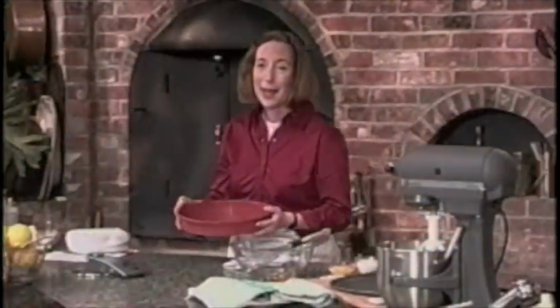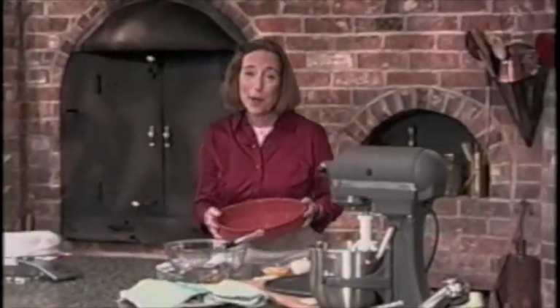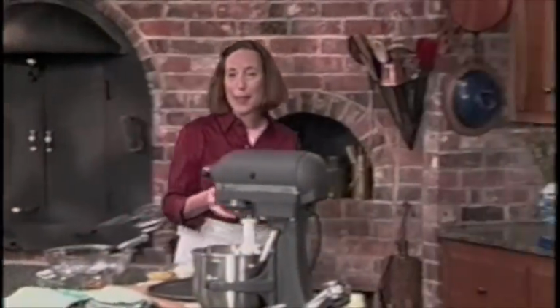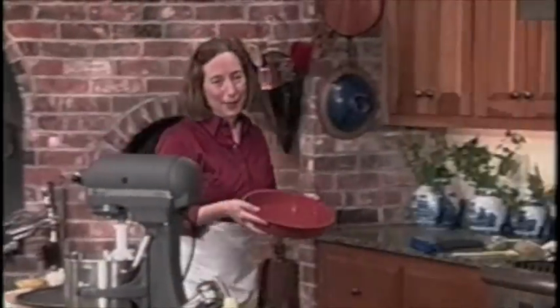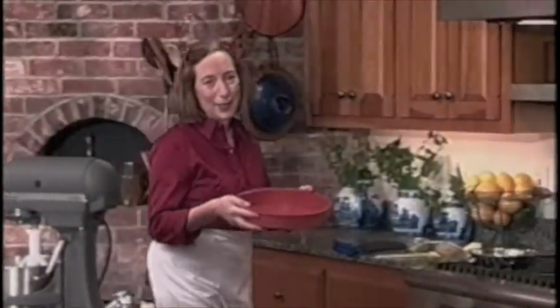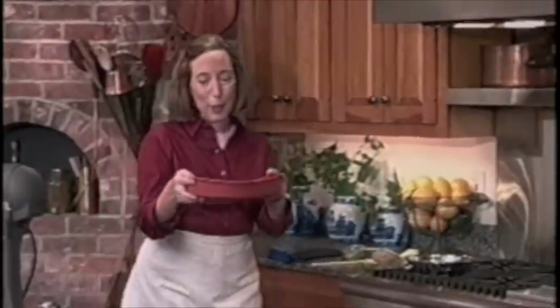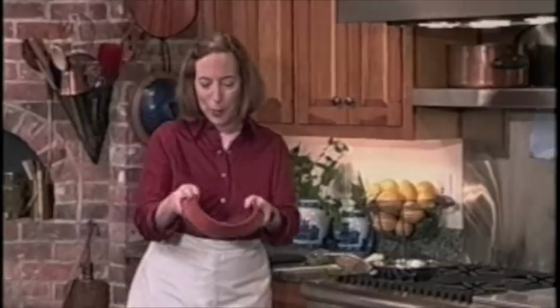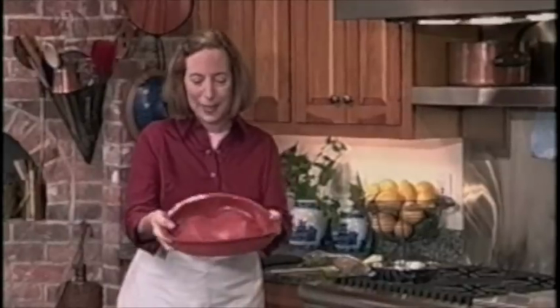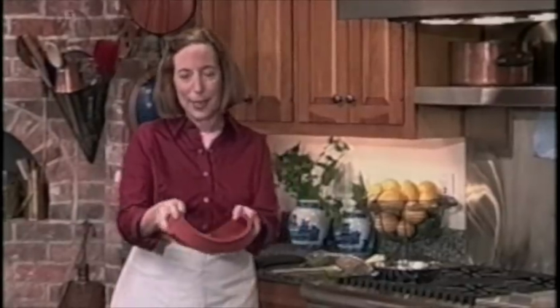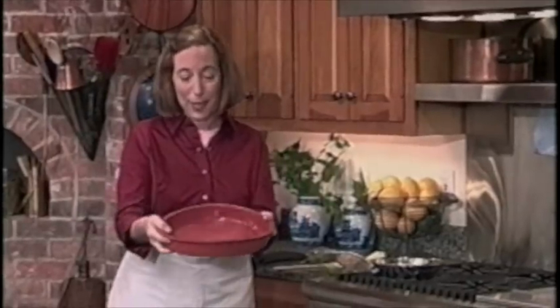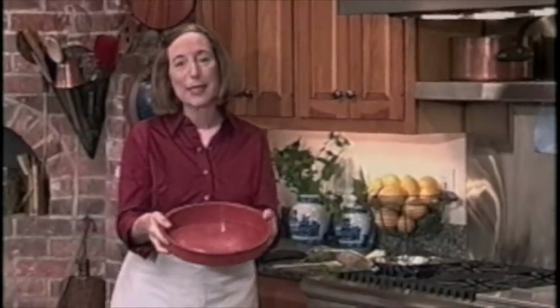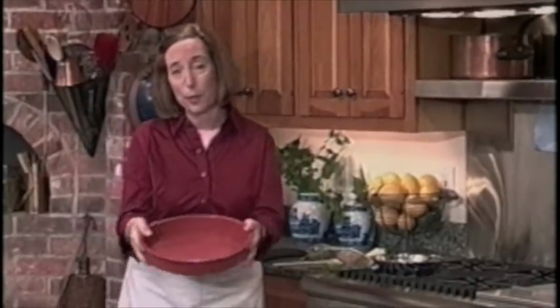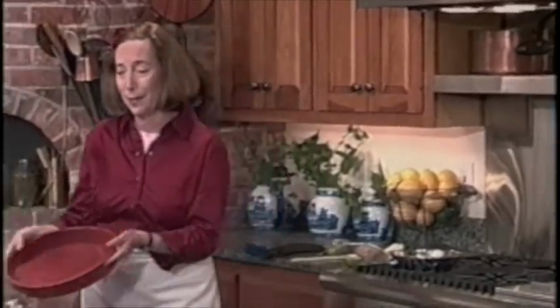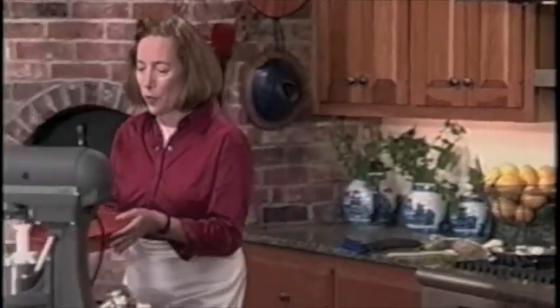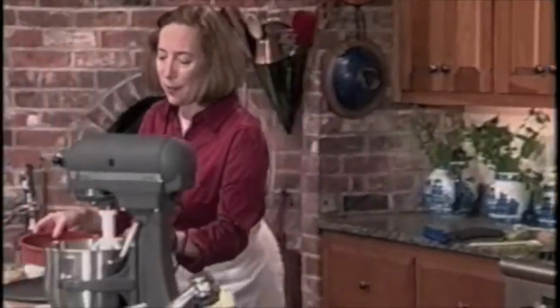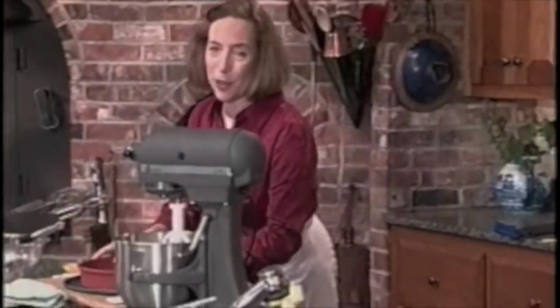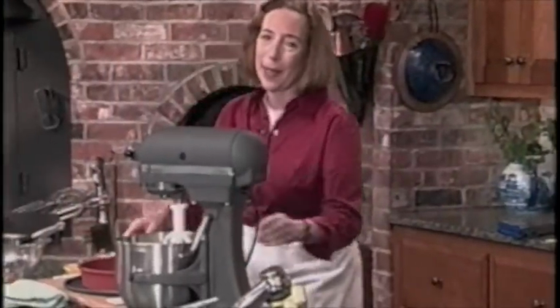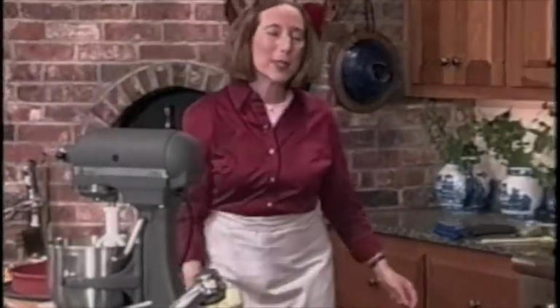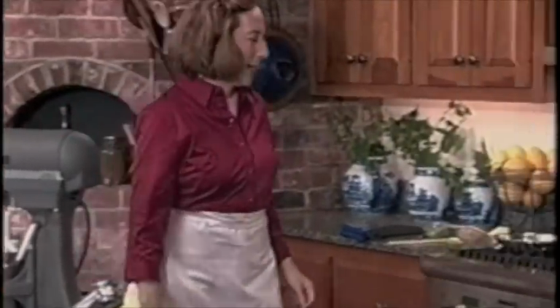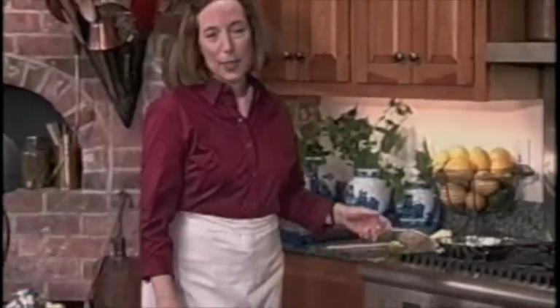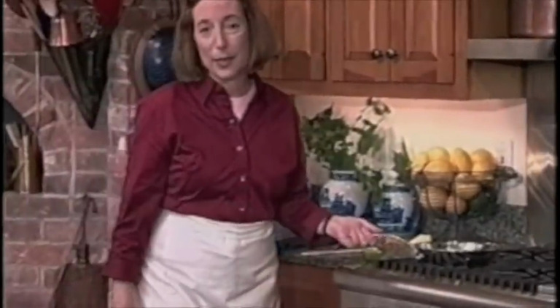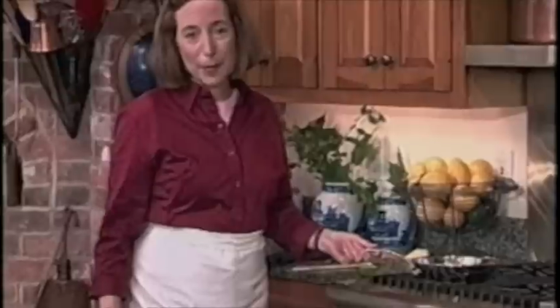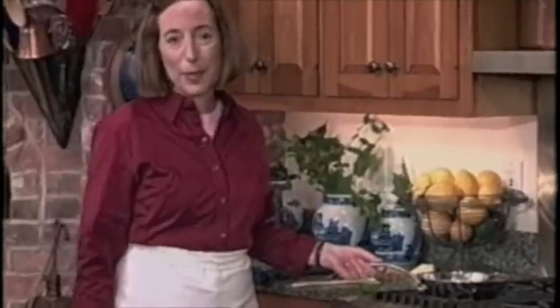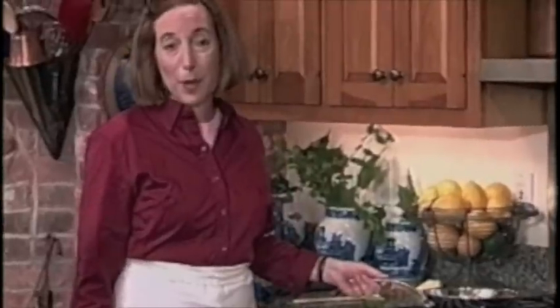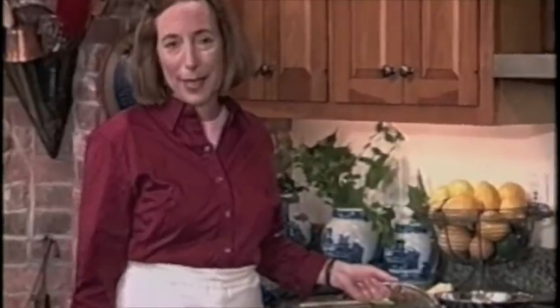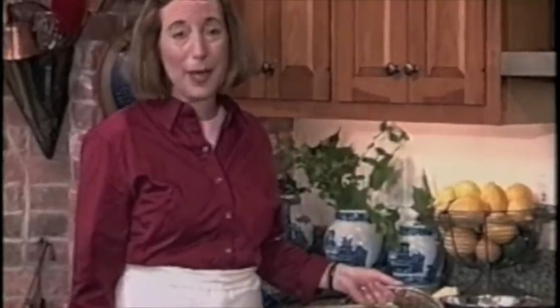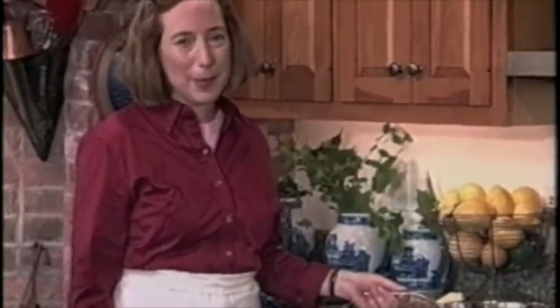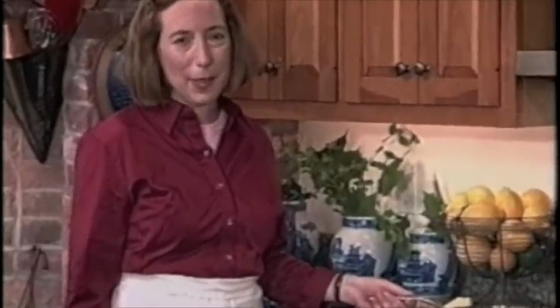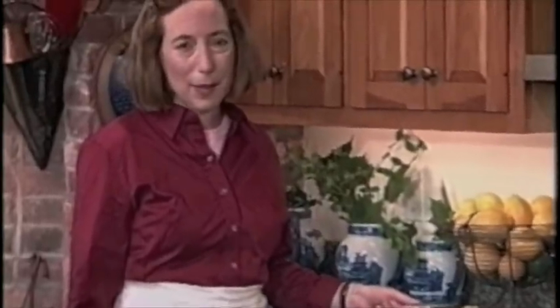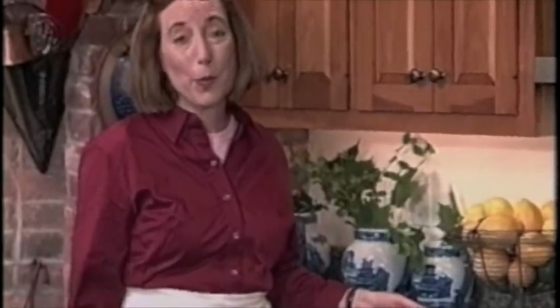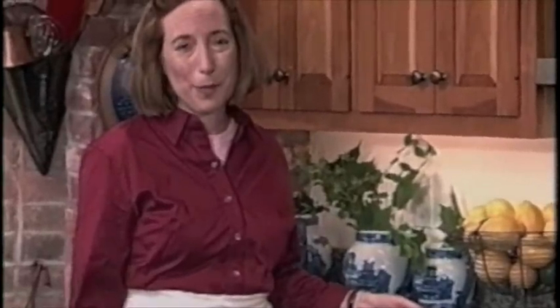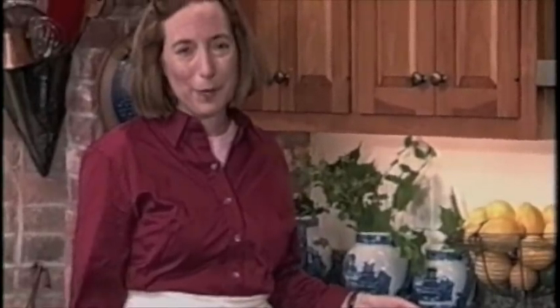Have you ever seen a pan like this? Look at how you can flex it. It's a flexible silicone pan — the new technology. And I'm using it today to make a timeless, beloved American cake: the pineapple upside-down cake, another one of my real favorites.